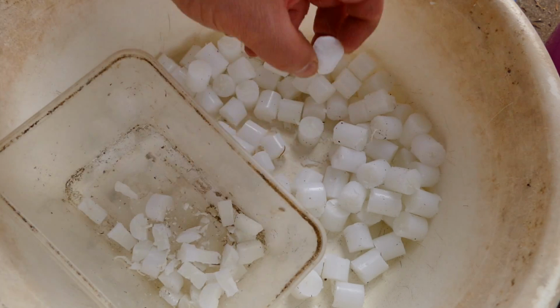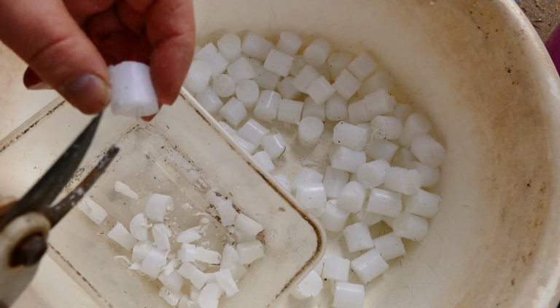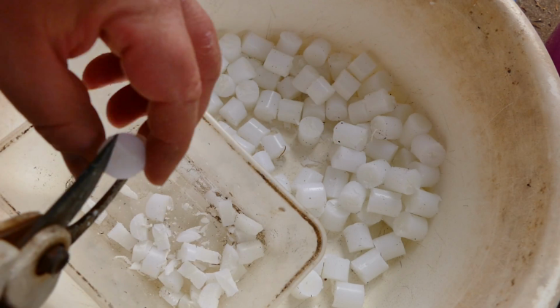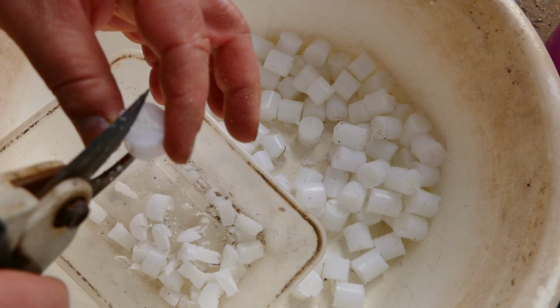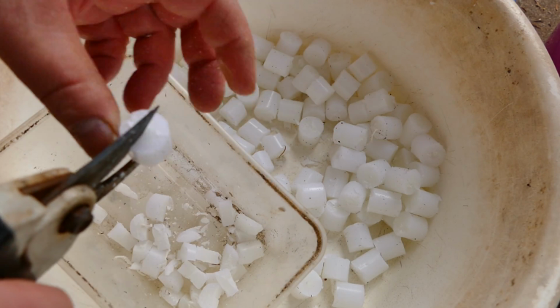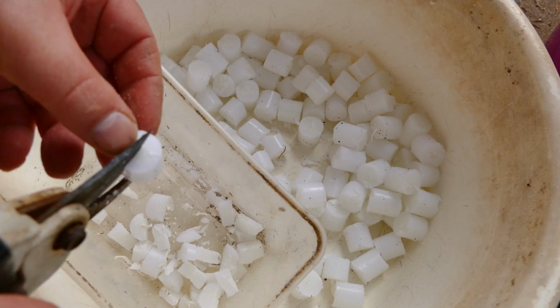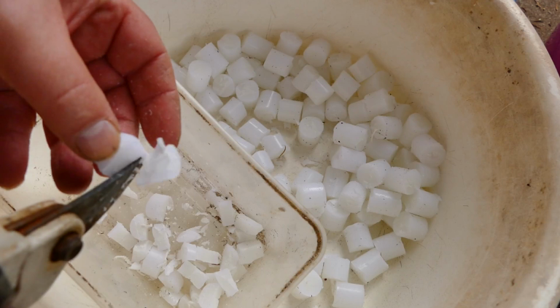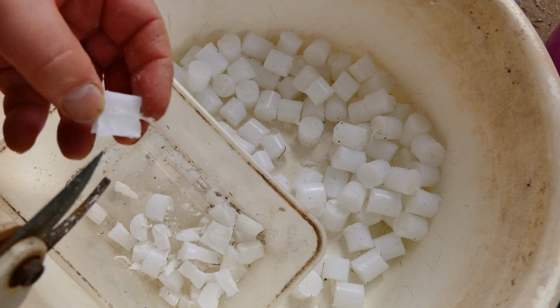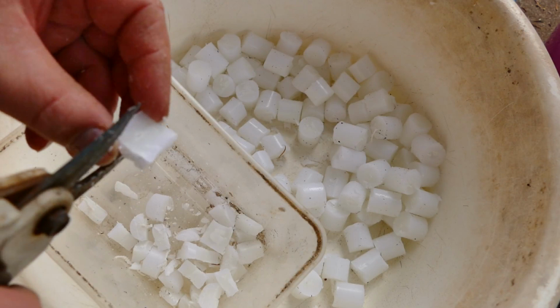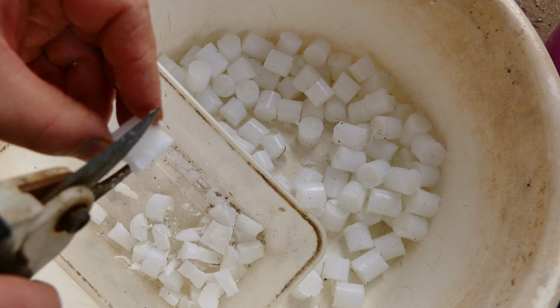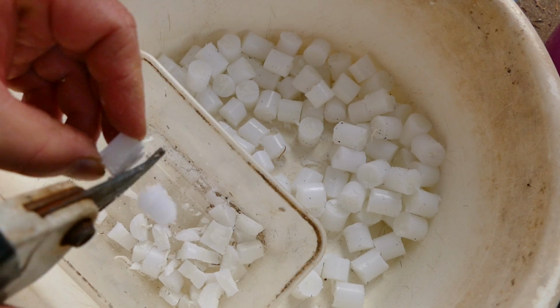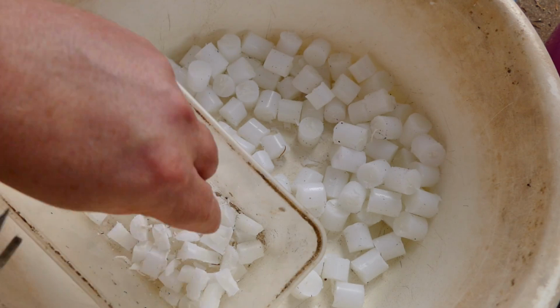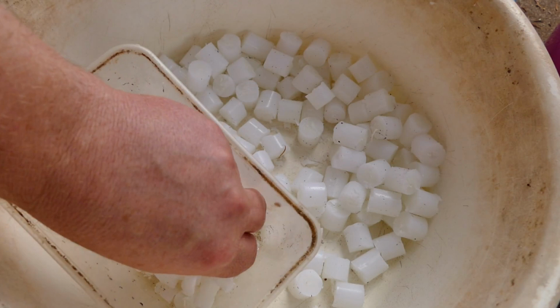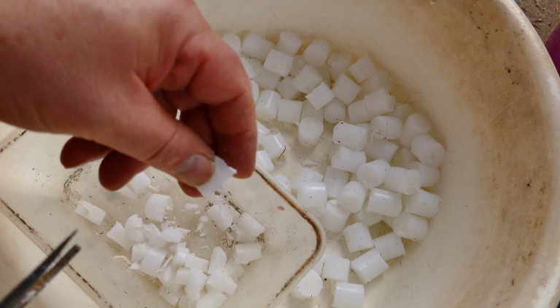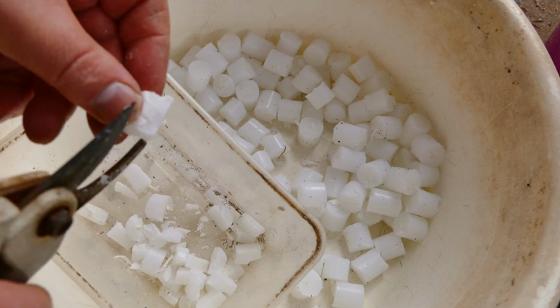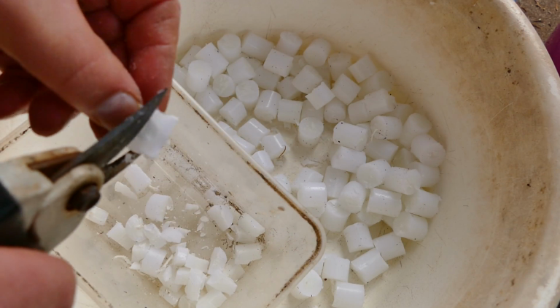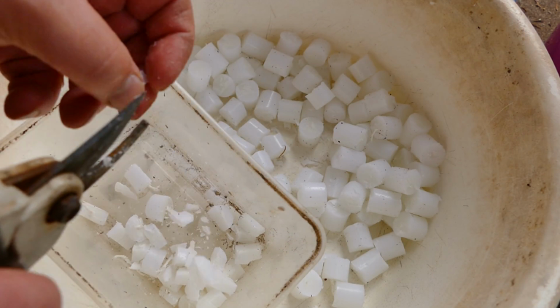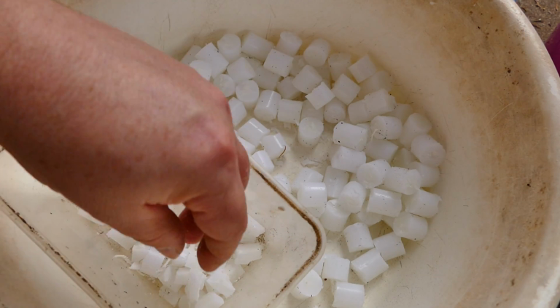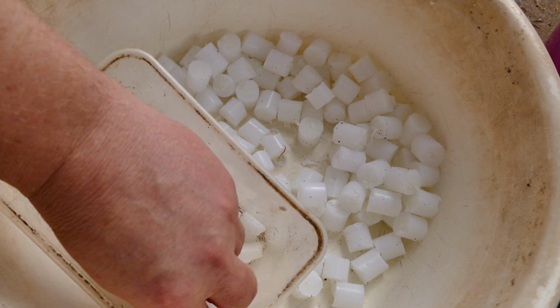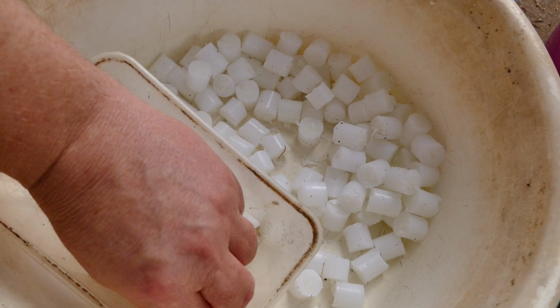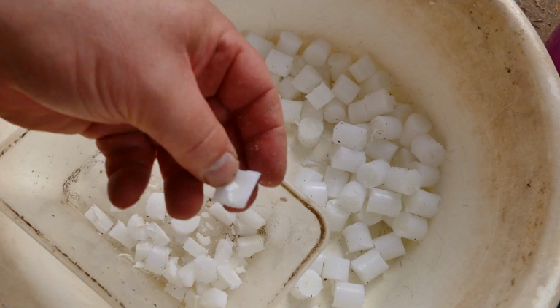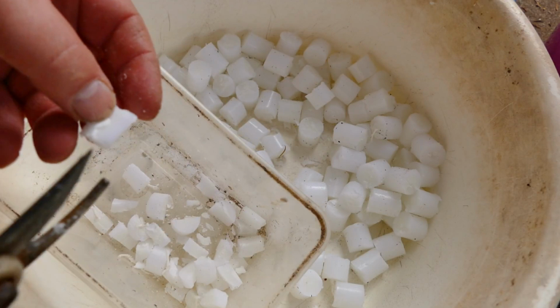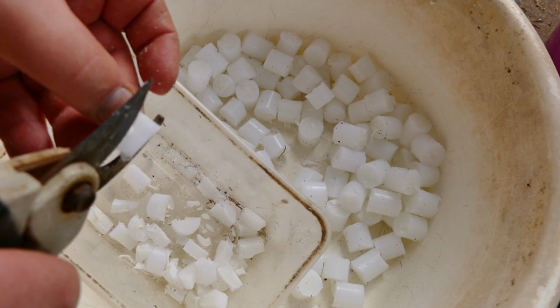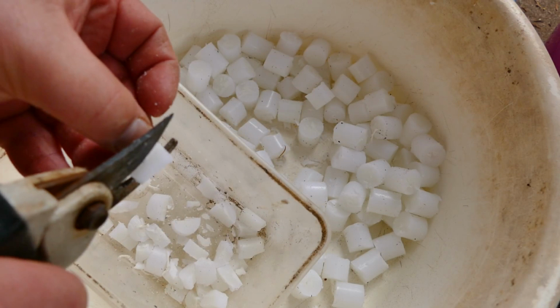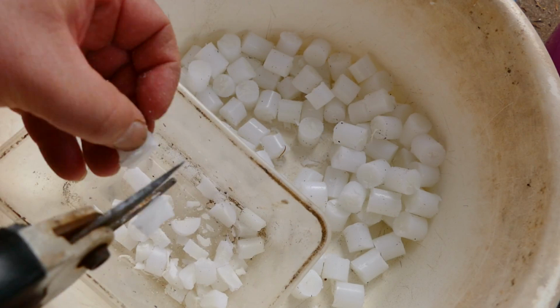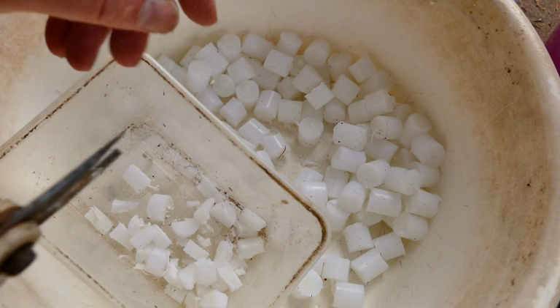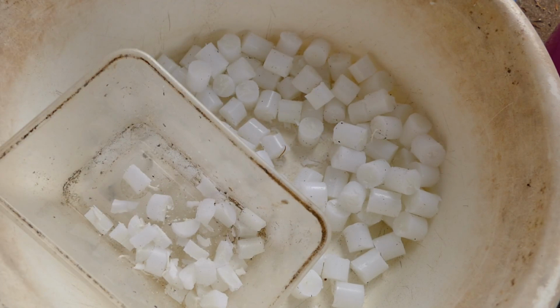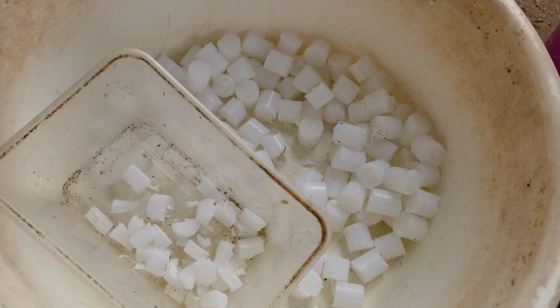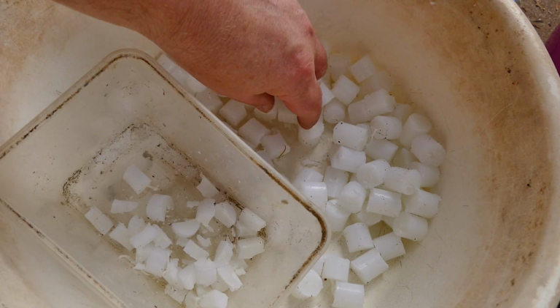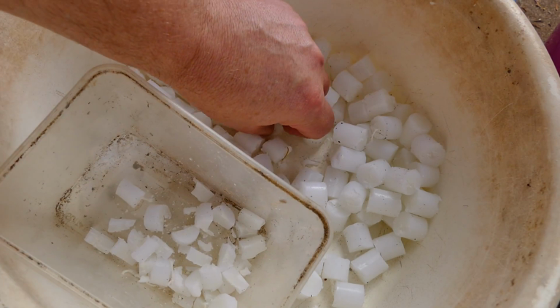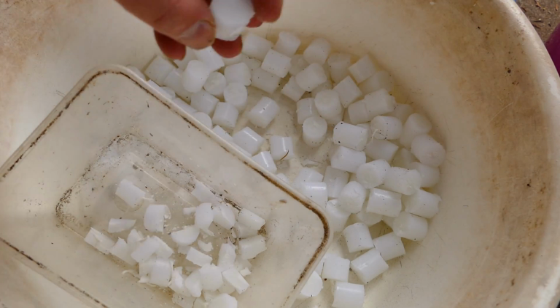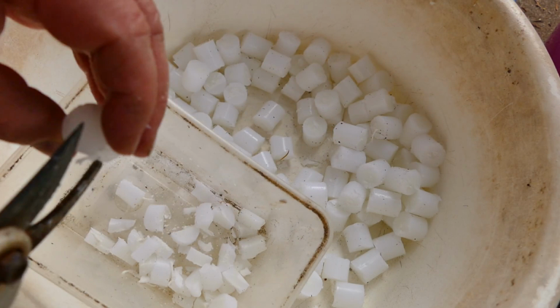It's just a case of going through this and doing this, and you might want to break them apart with your fingers rather than cutting them.